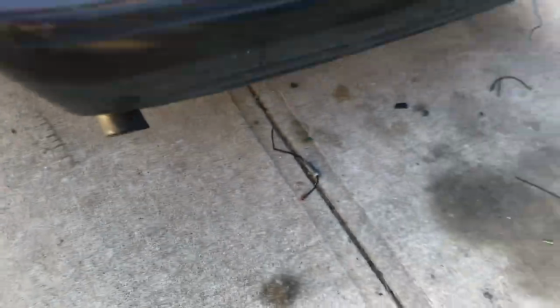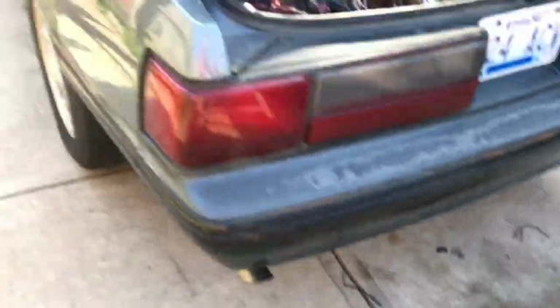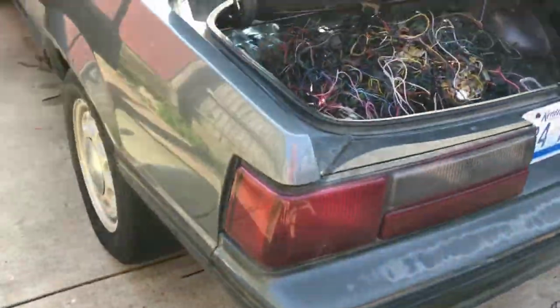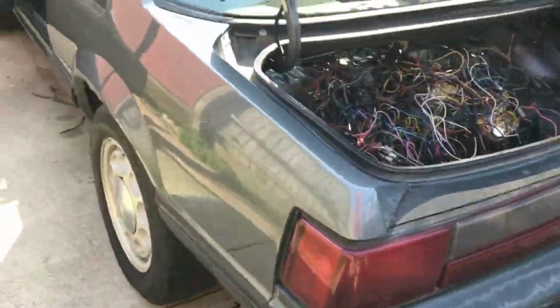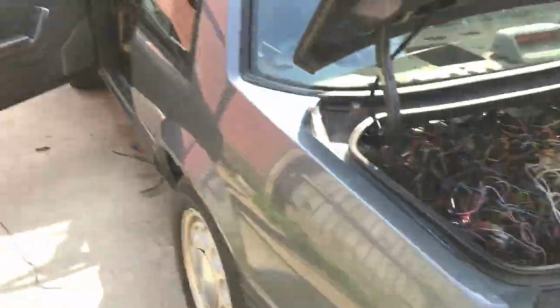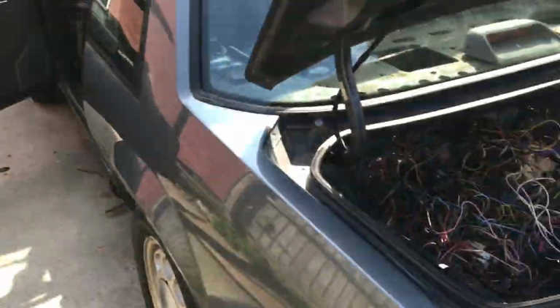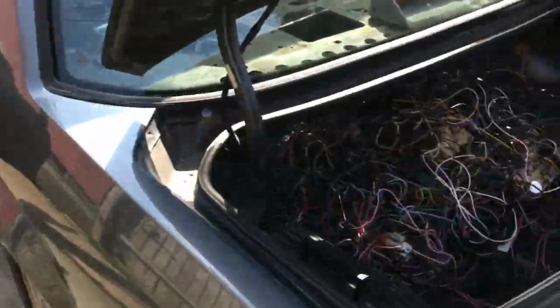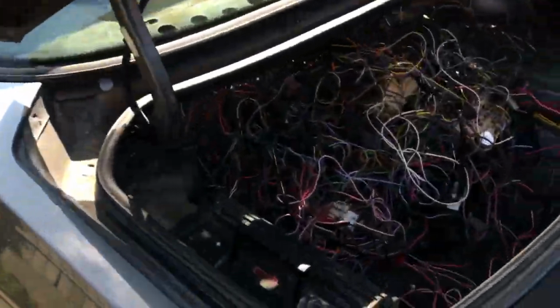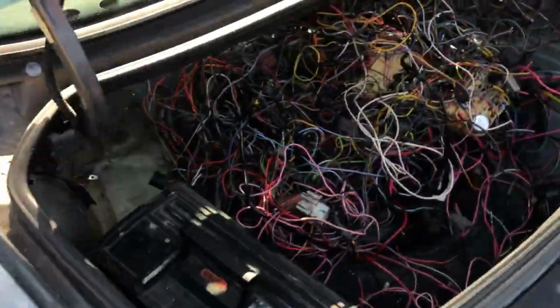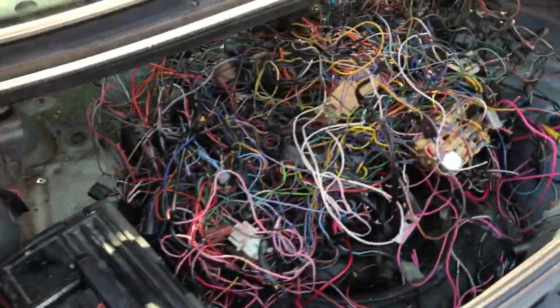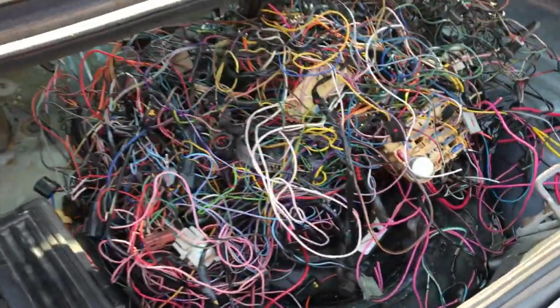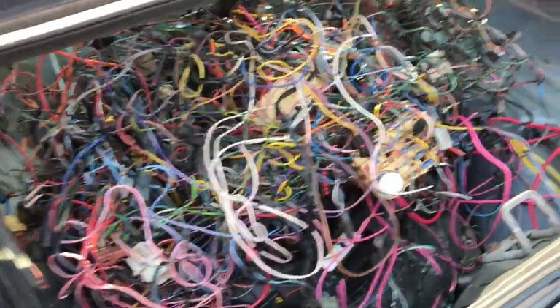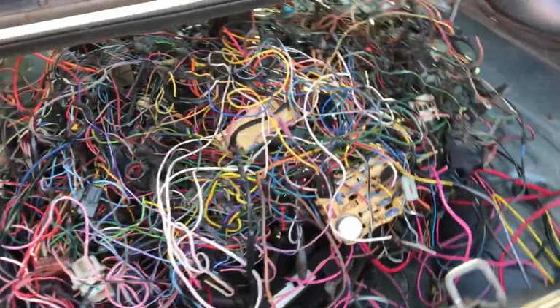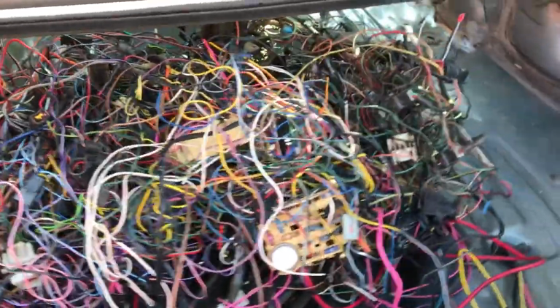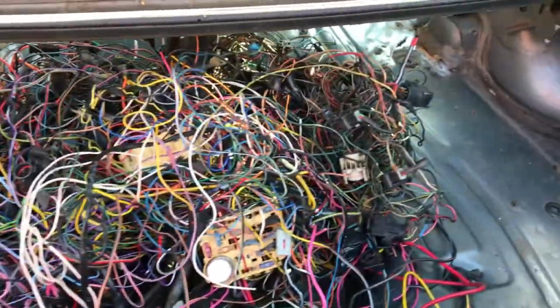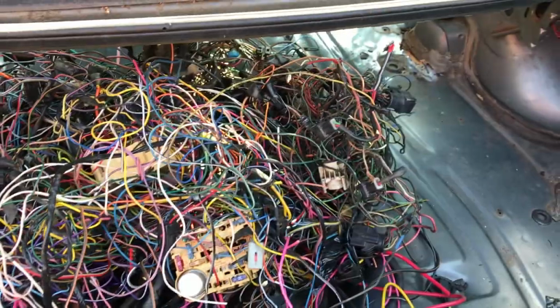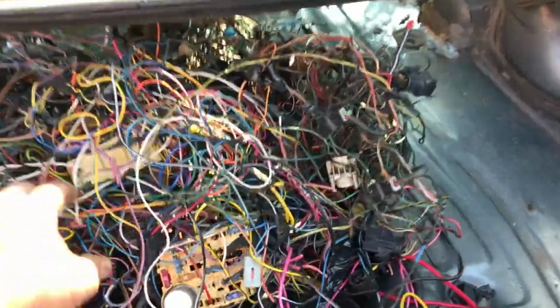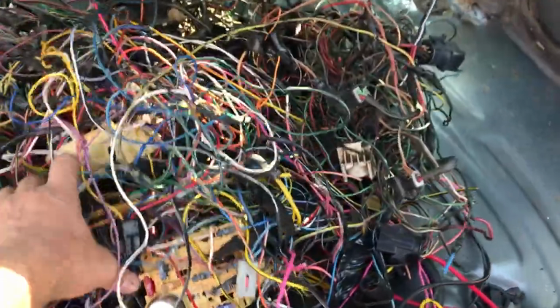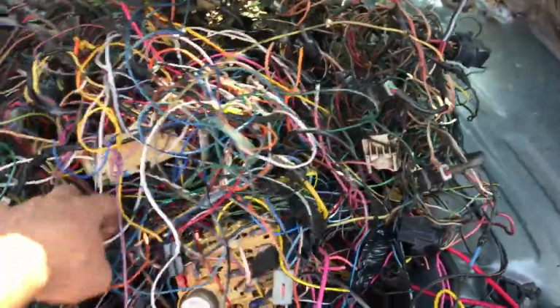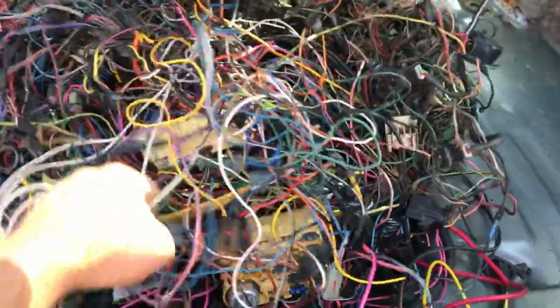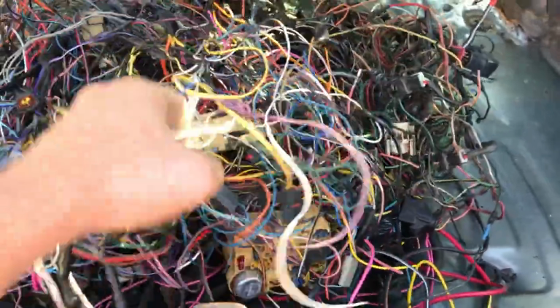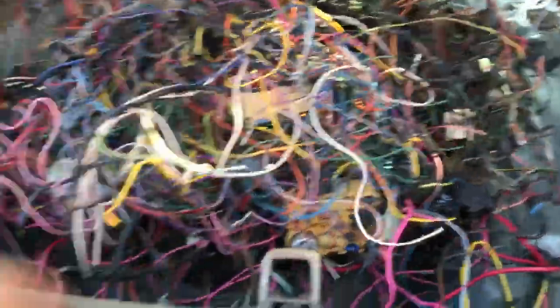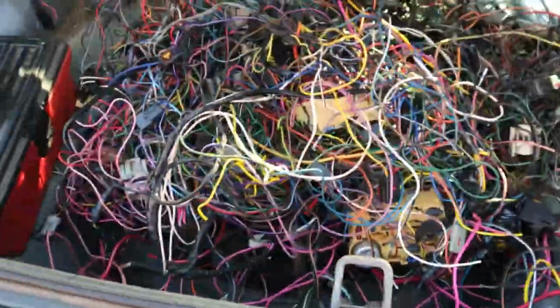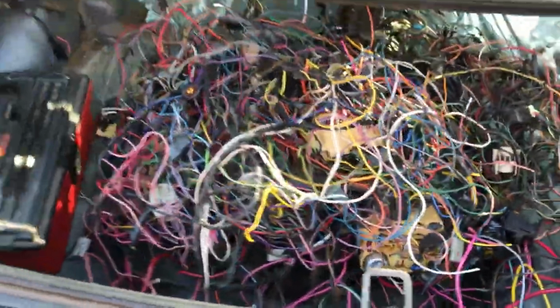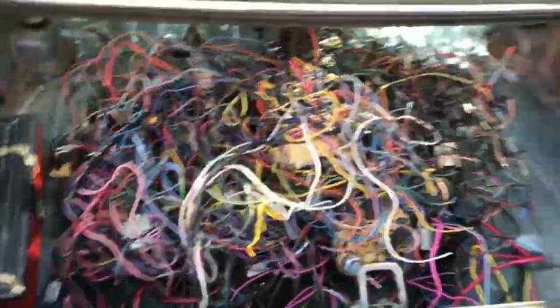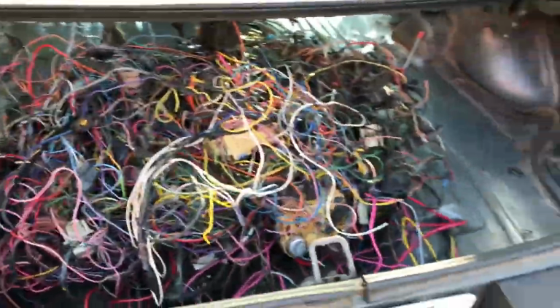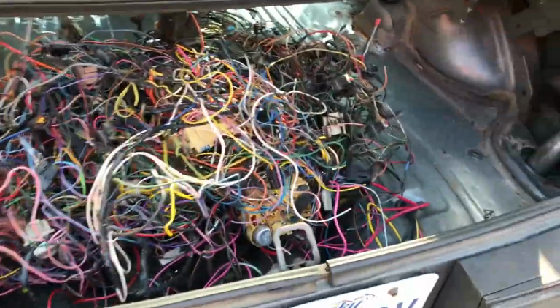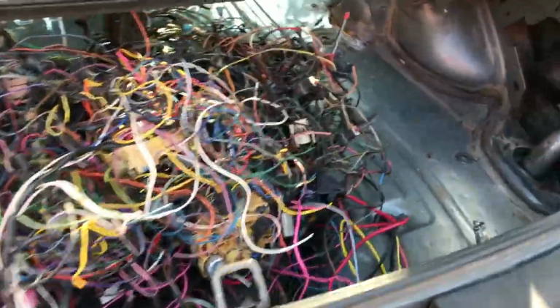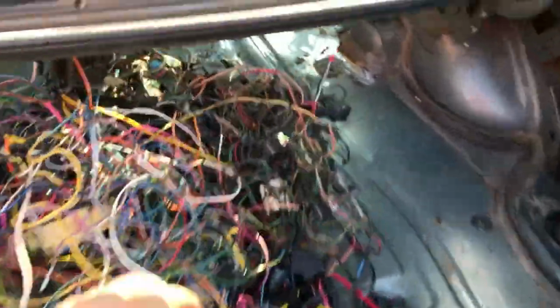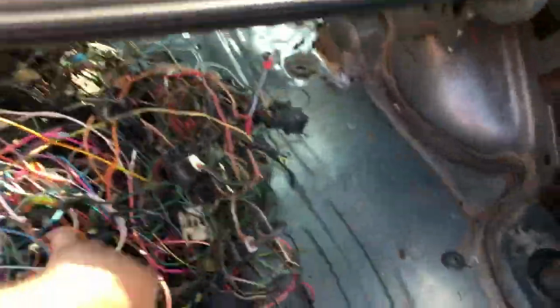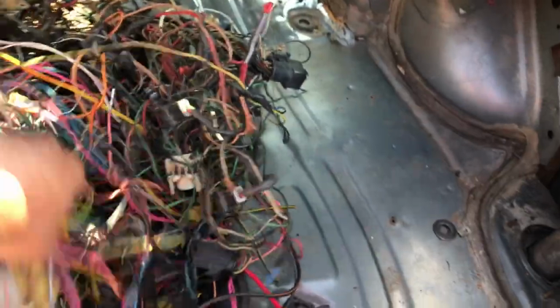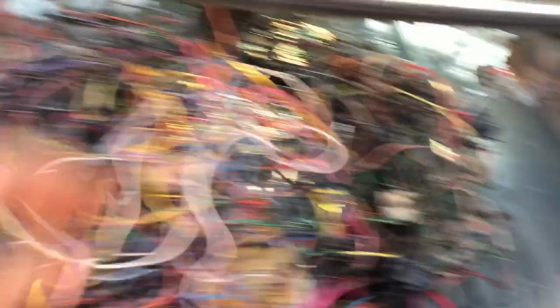It's running real good. With a bunch of old wiring harnesses I've had over the years, if I need a plug or whatever I need, I've got it right there.